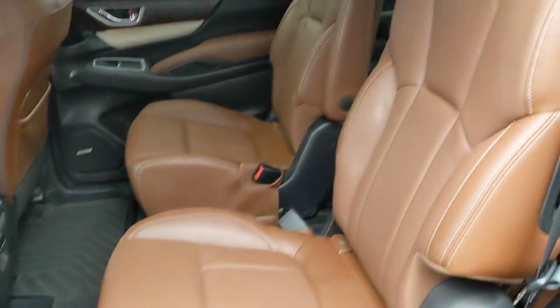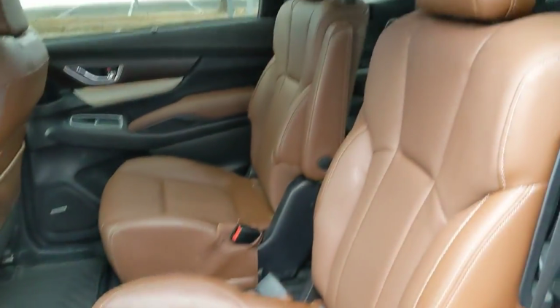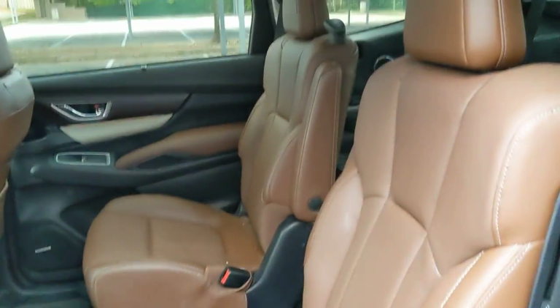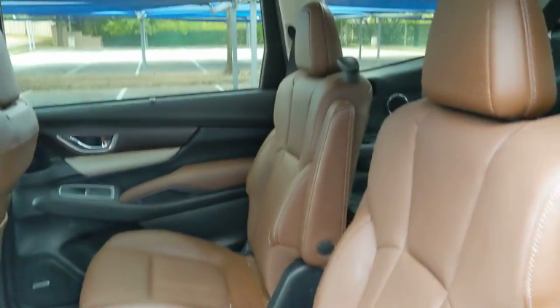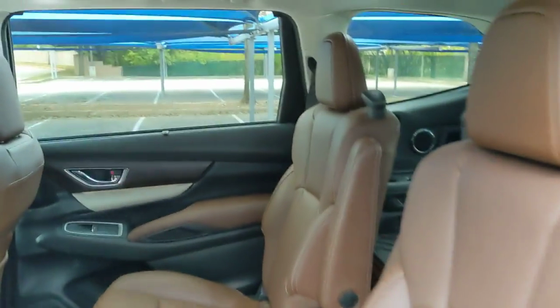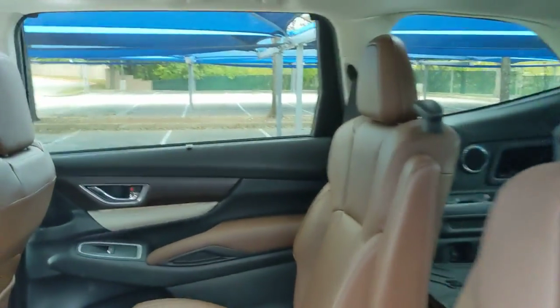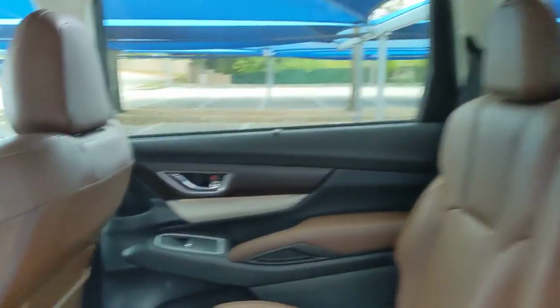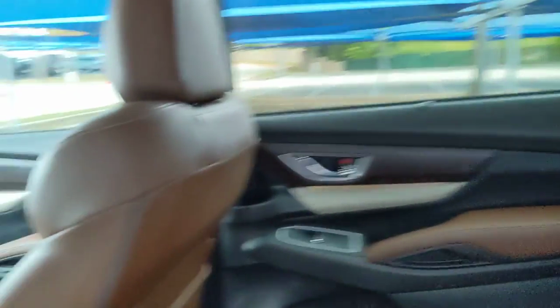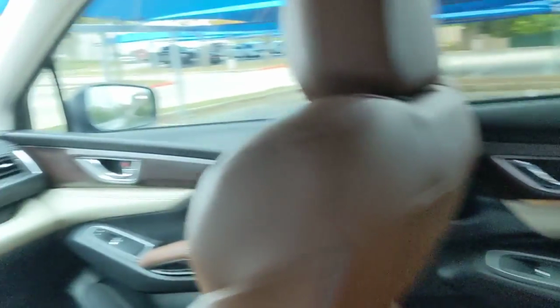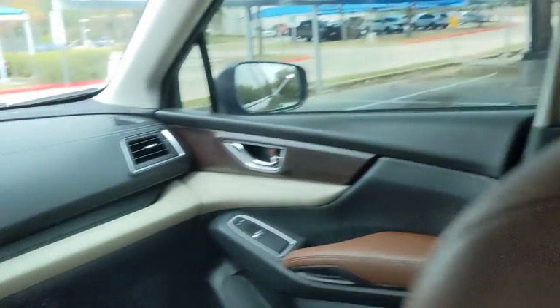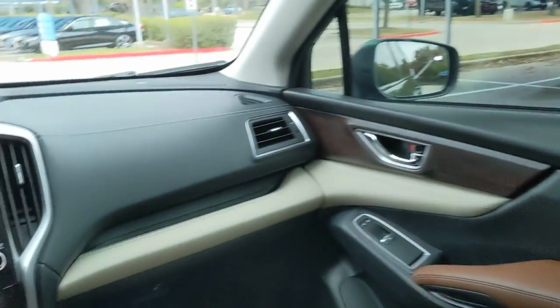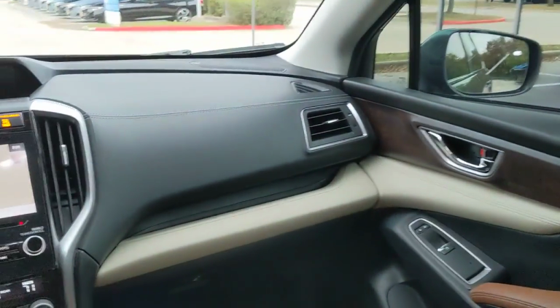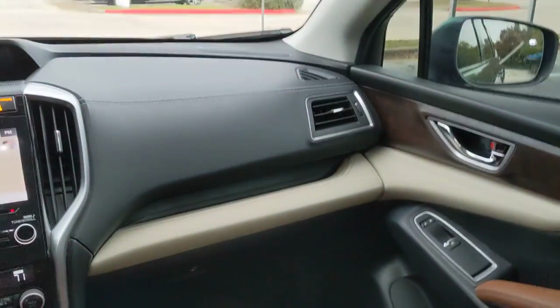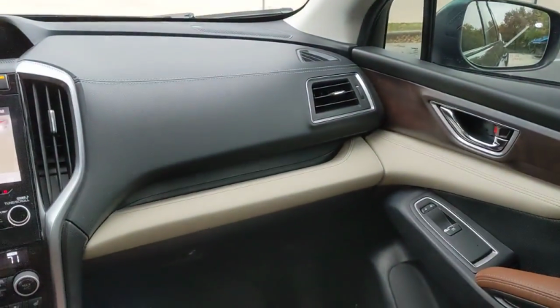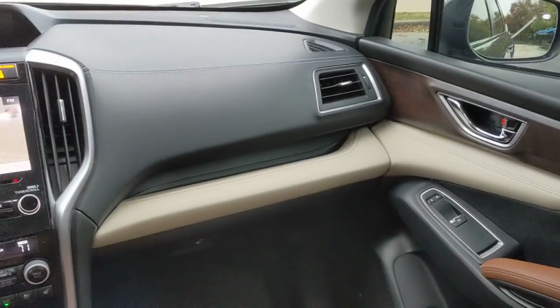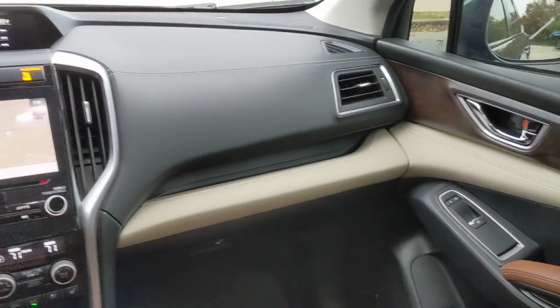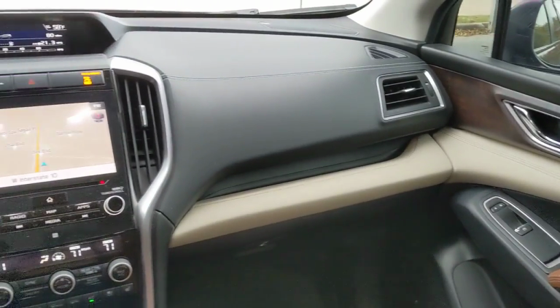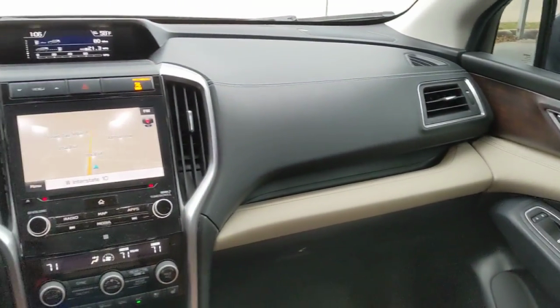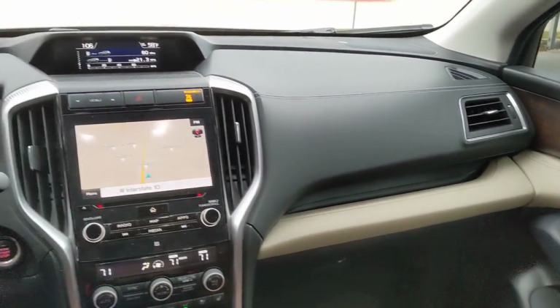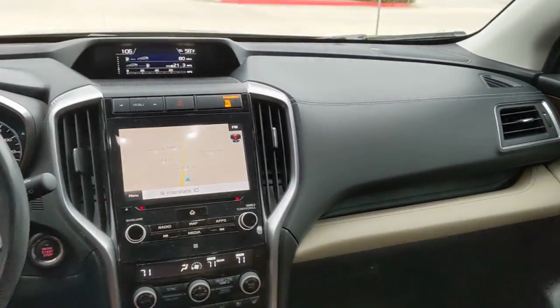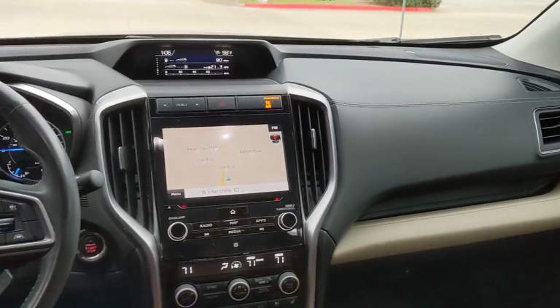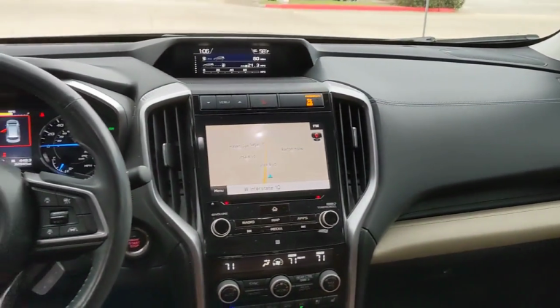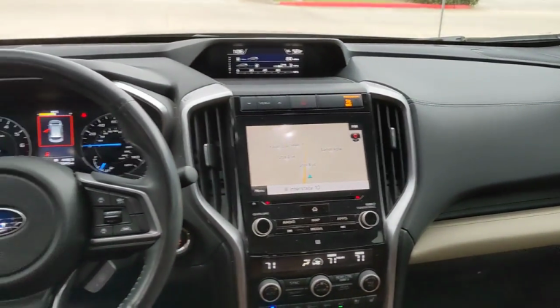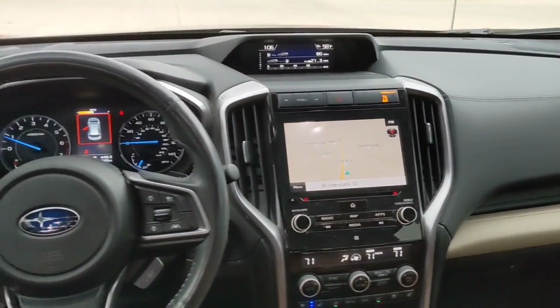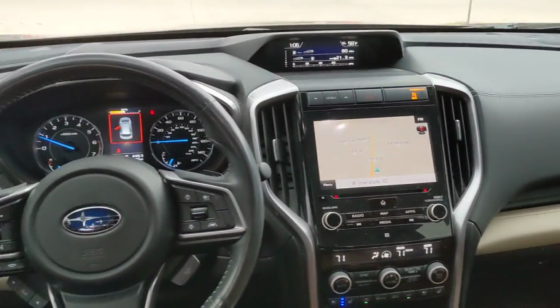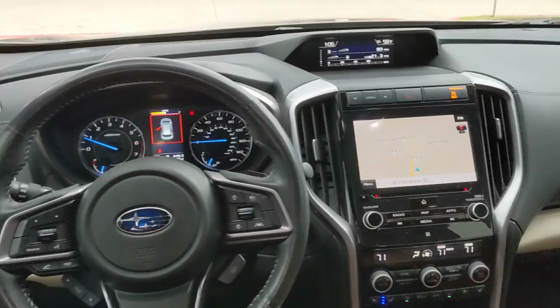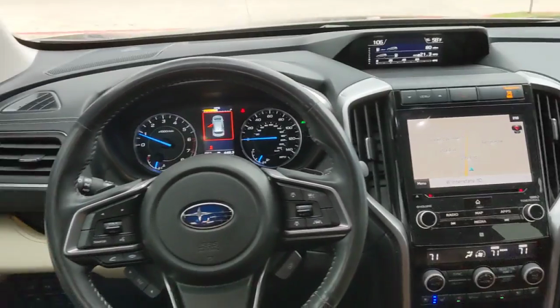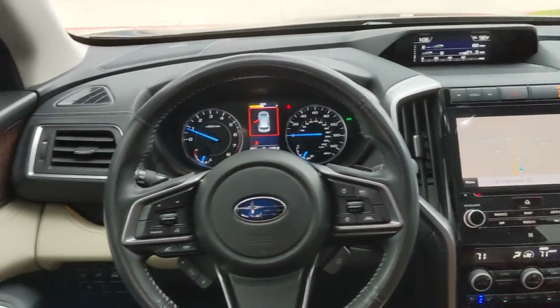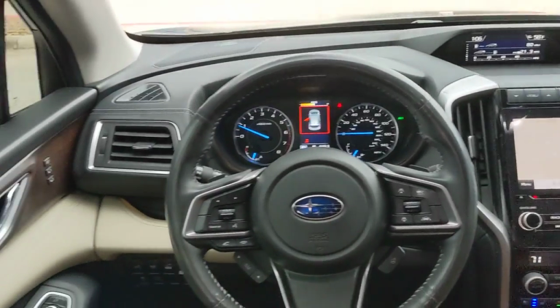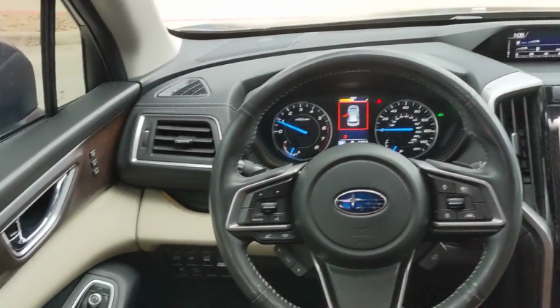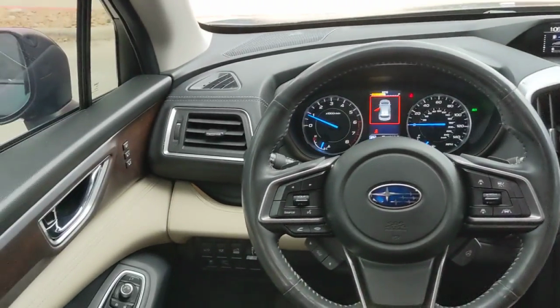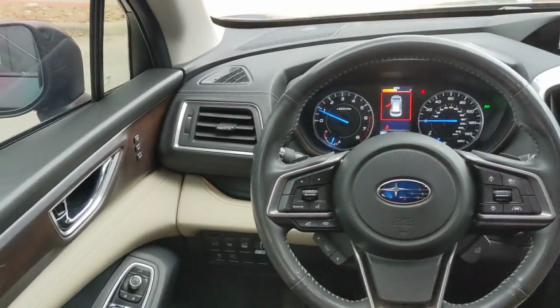Feel excited about the journey in this feature-rich Ascent. Treat yourself to a test drive today. Our staff will toss you the keys and give you an outstanding customer experience.